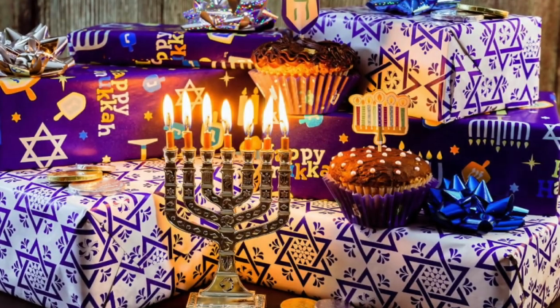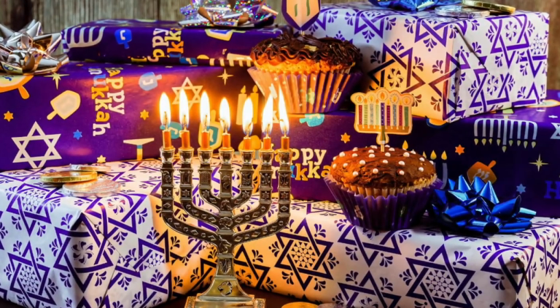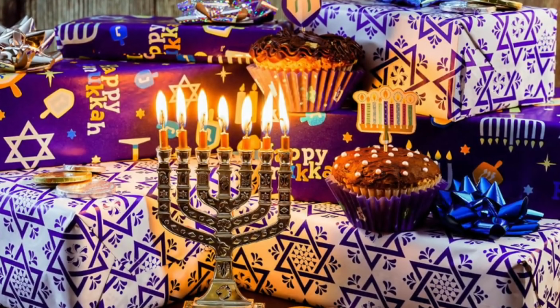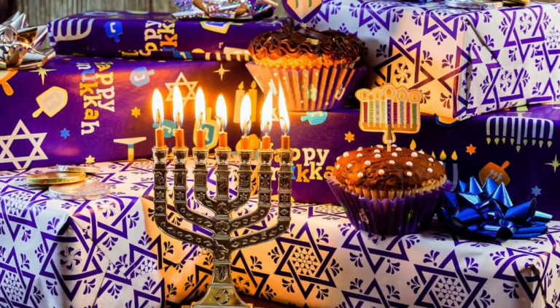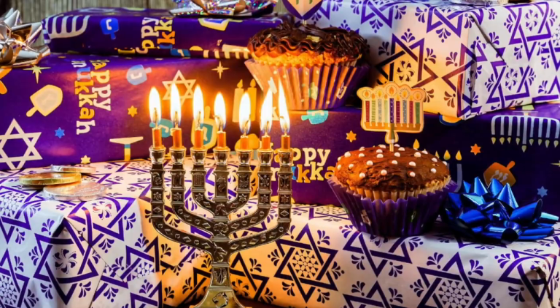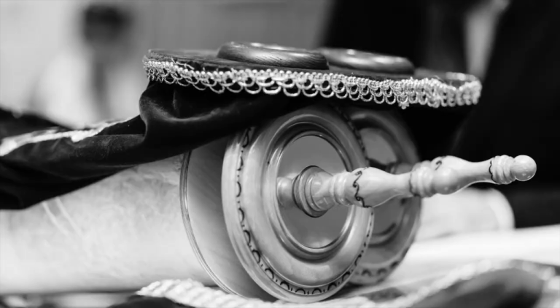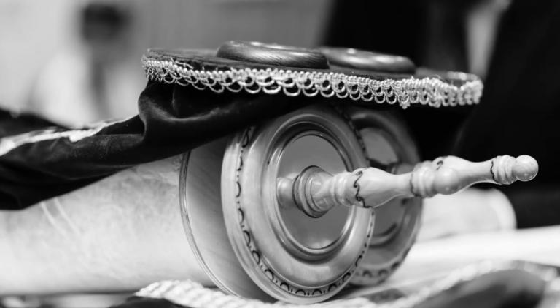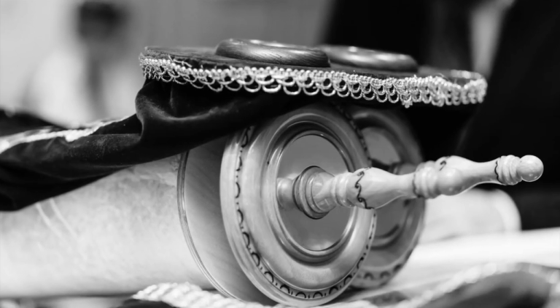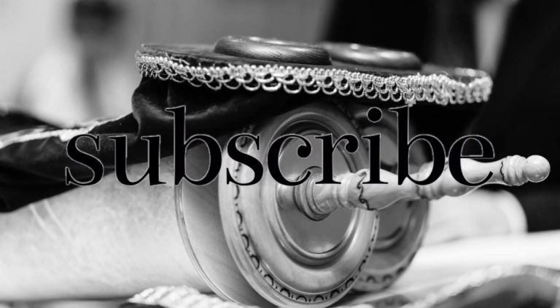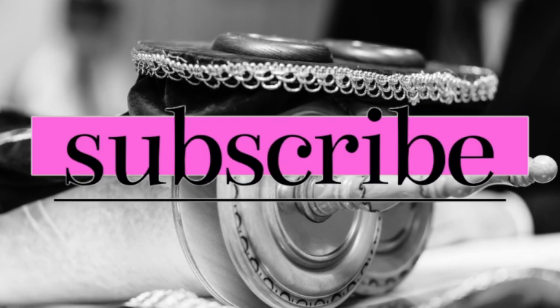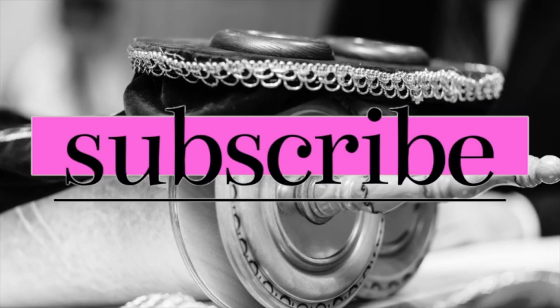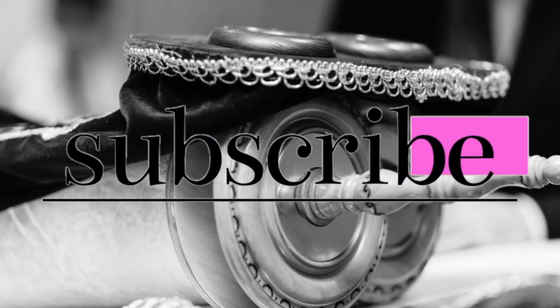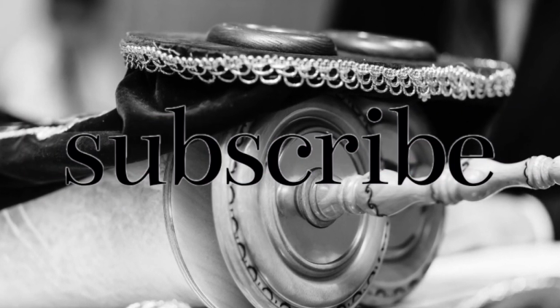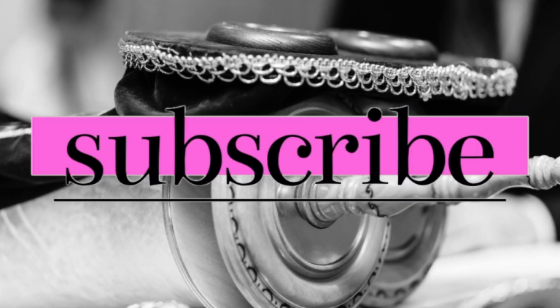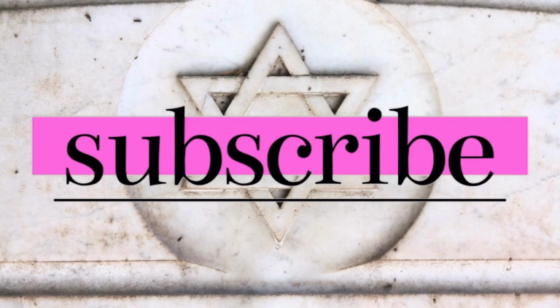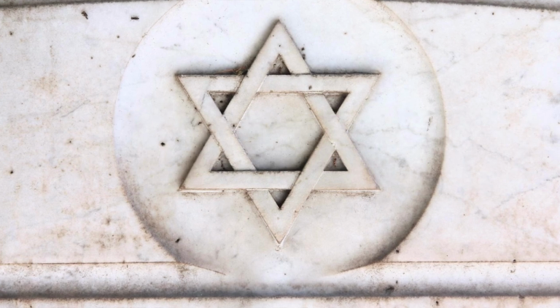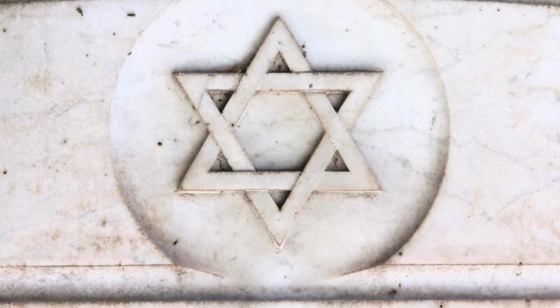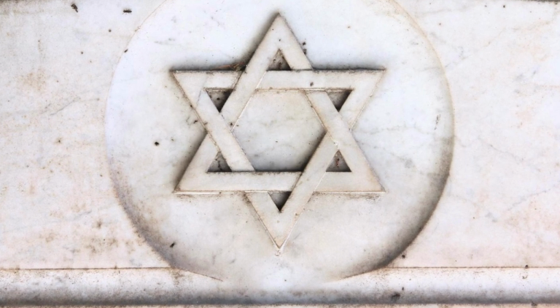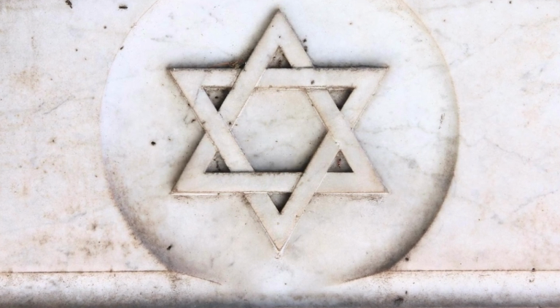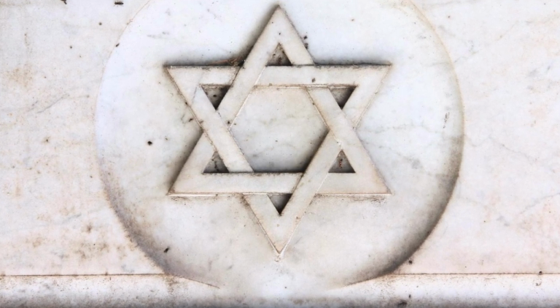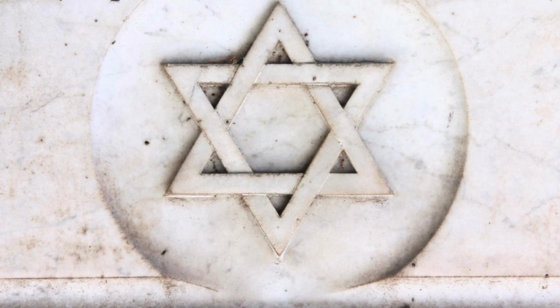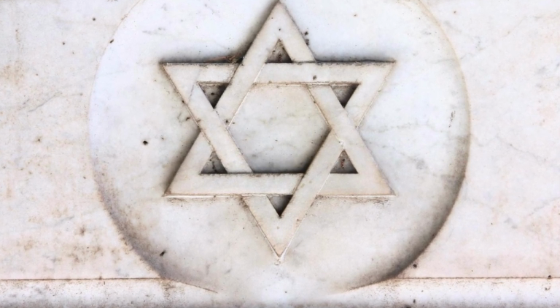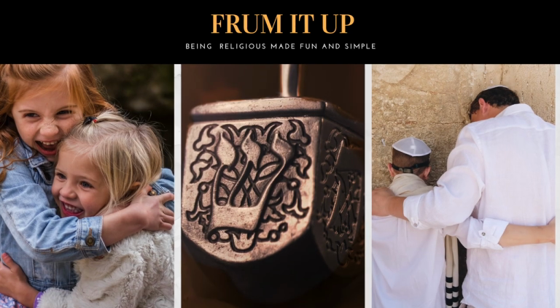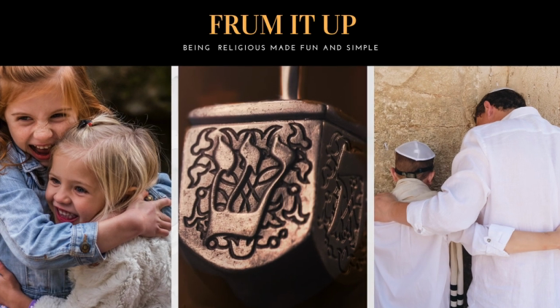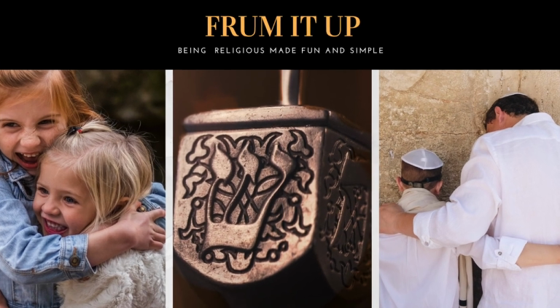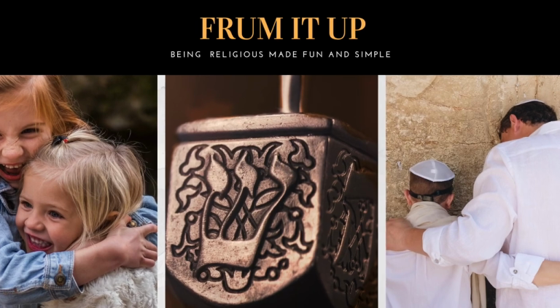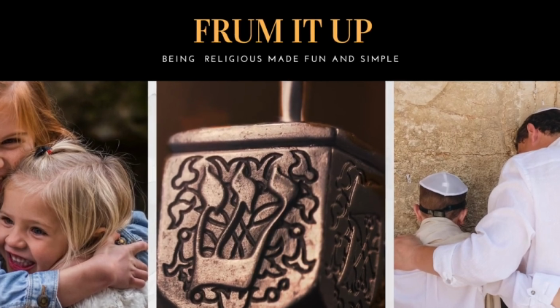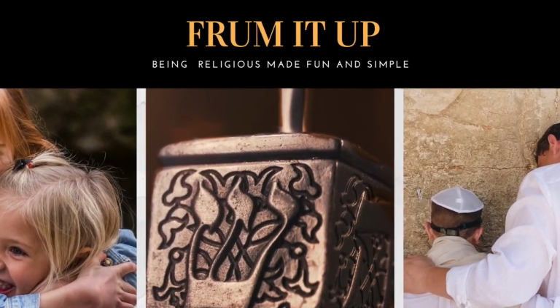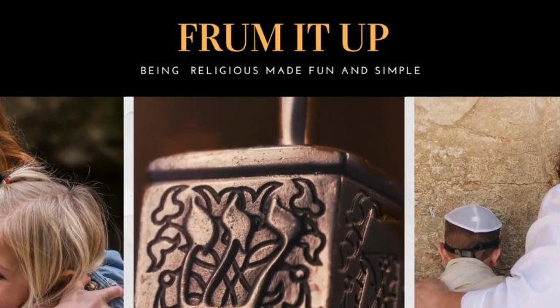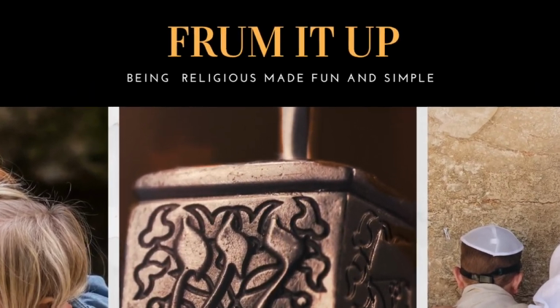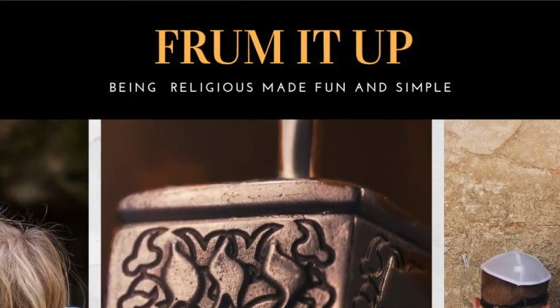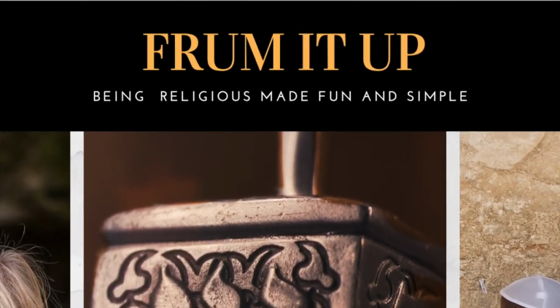If you like this kind of content all about simplifying yet adding meaning to your Jewish life, please consider subscribing — we upload new content every week. Until next time, stay blessed, stay safe, and don't forget to frum it up.